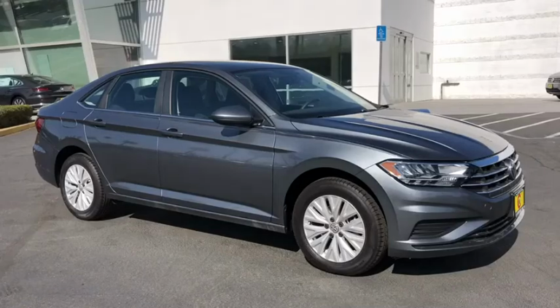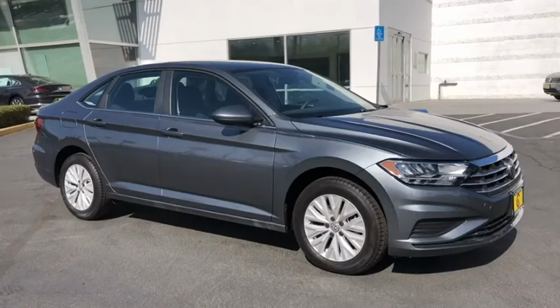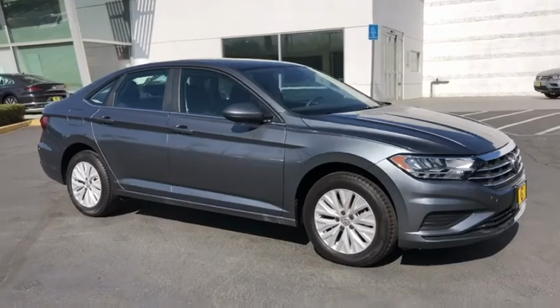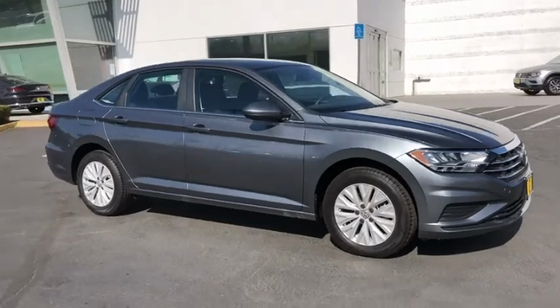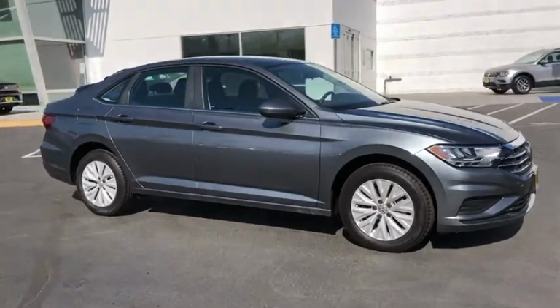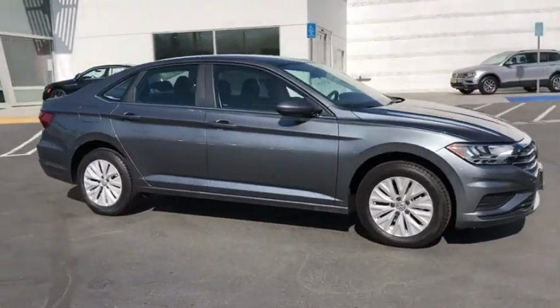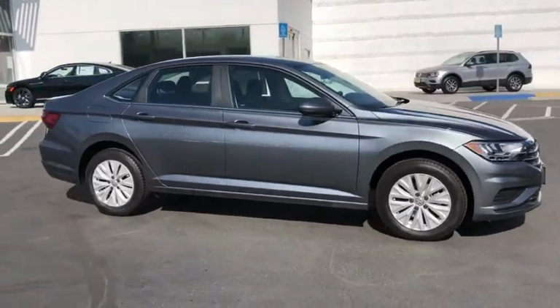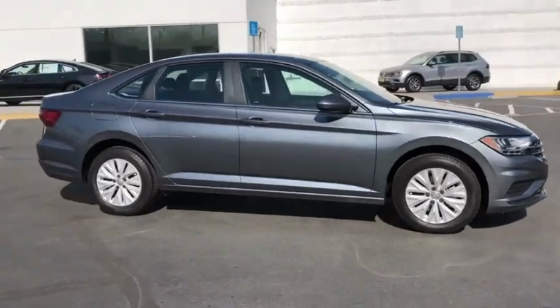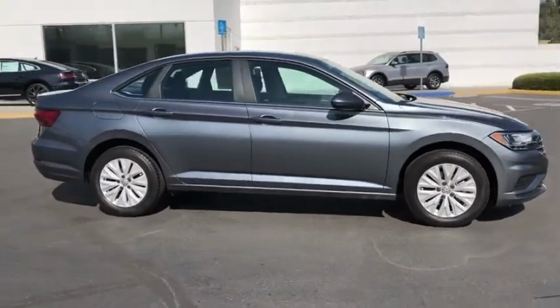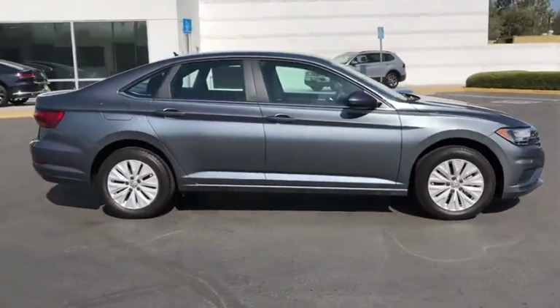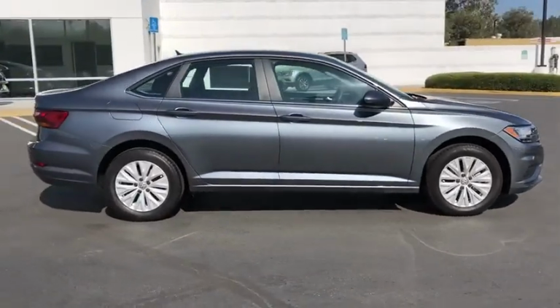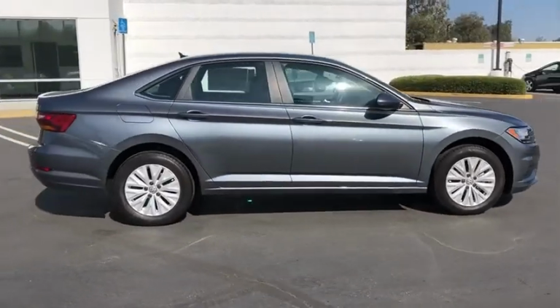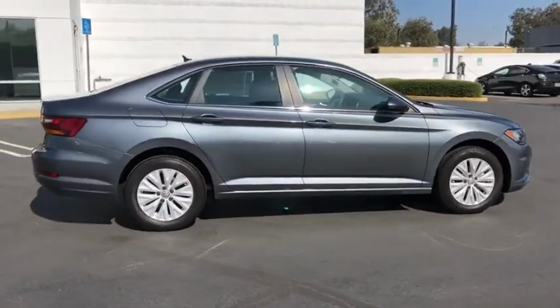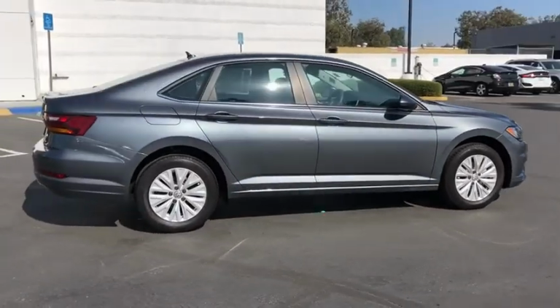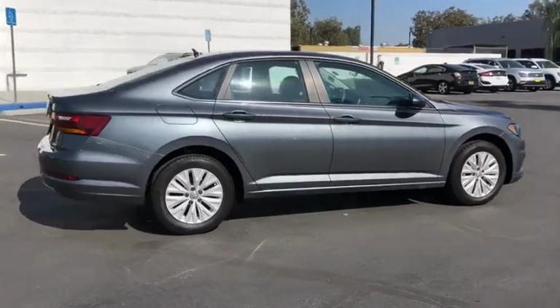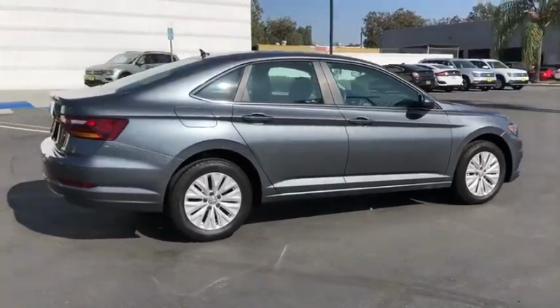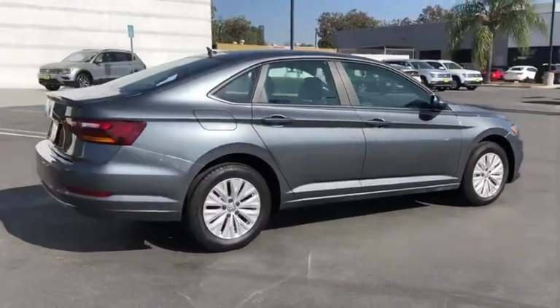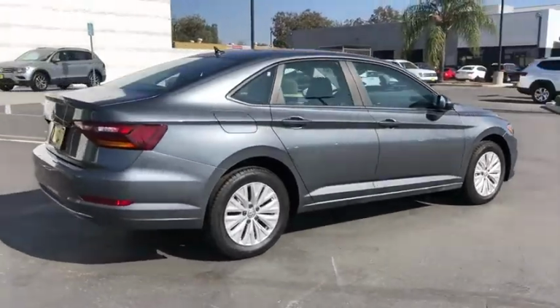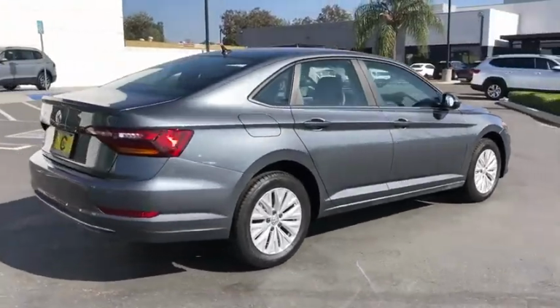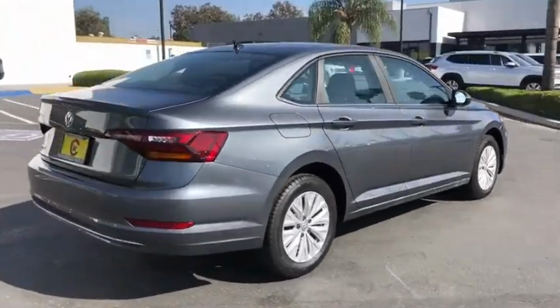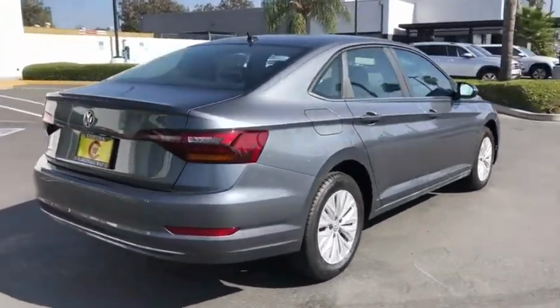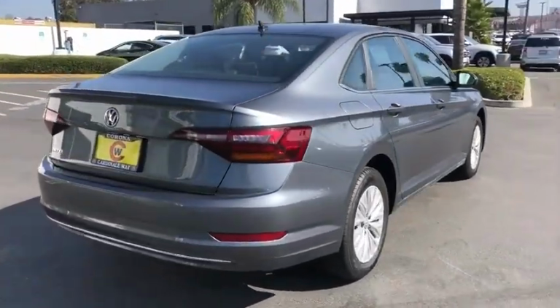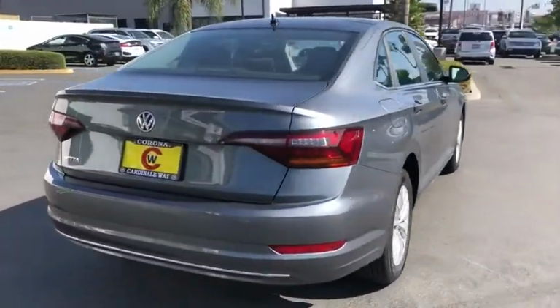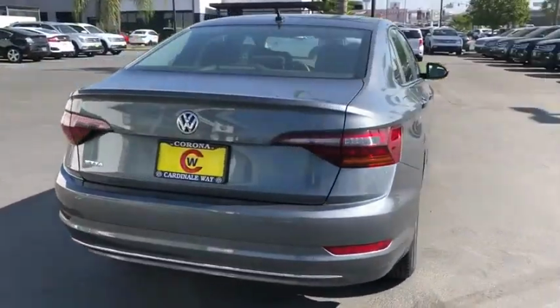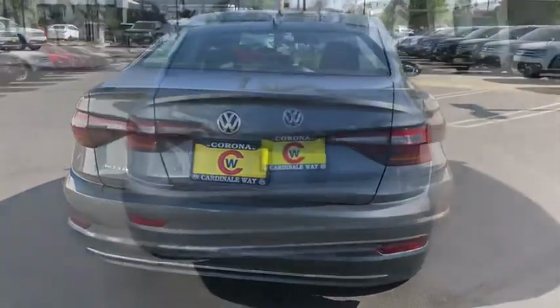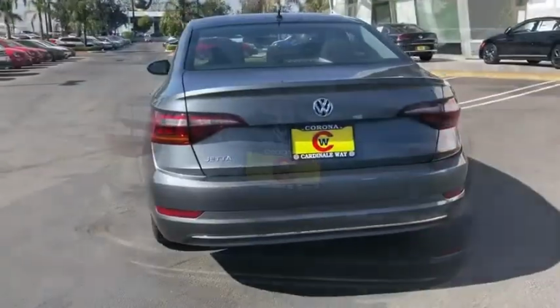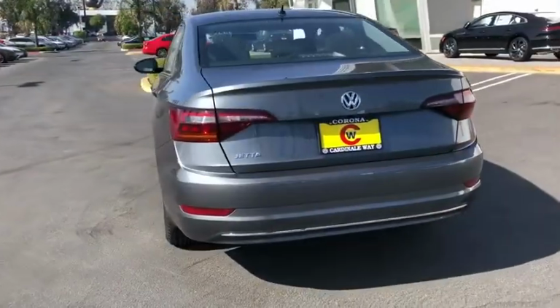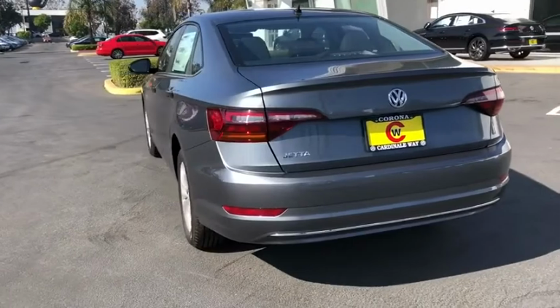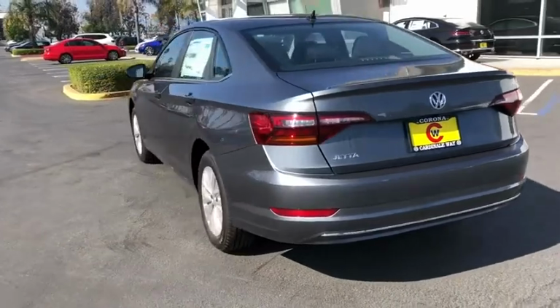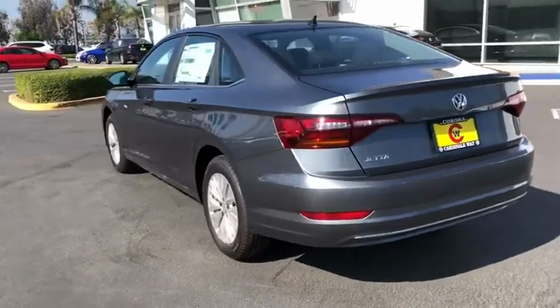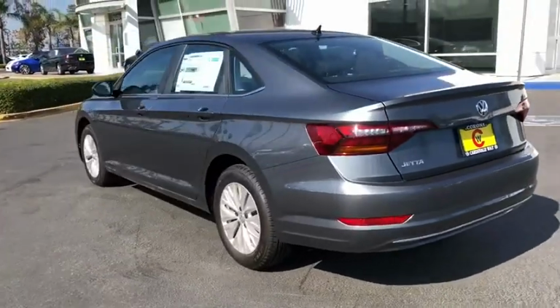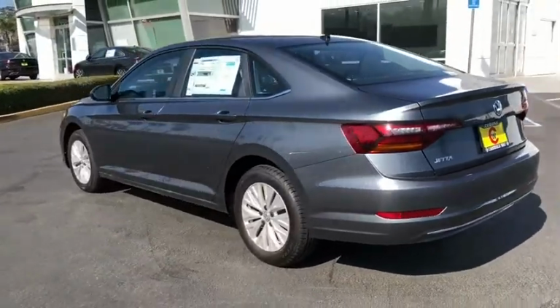Looking for the right vehicle? Check out the 2019 Volkswagen Jetta. The Jetta is a premium car that is family-friendly with a great price. Agile and confident handling. Volkswagen Jetta.